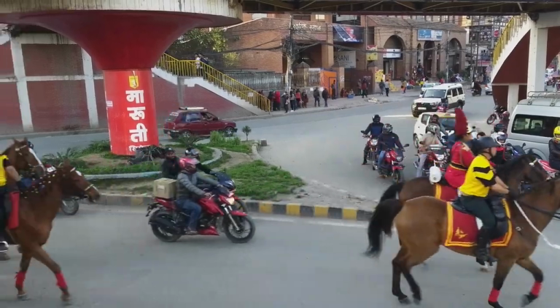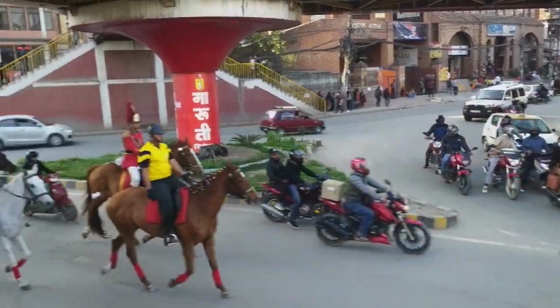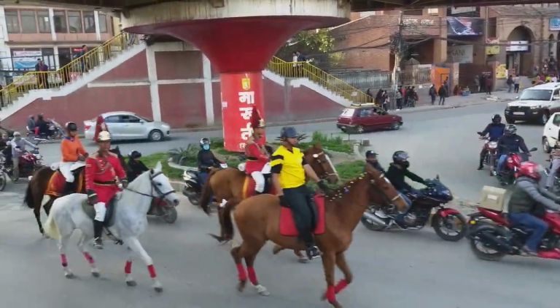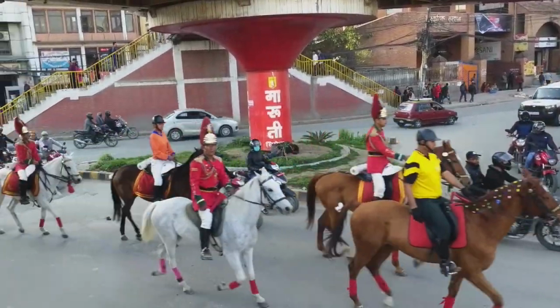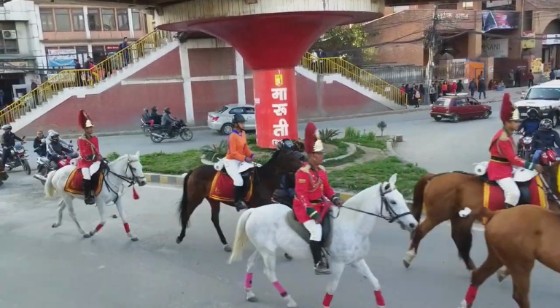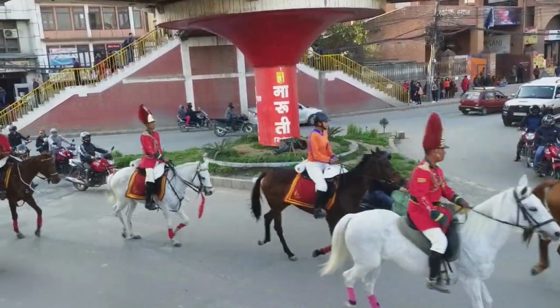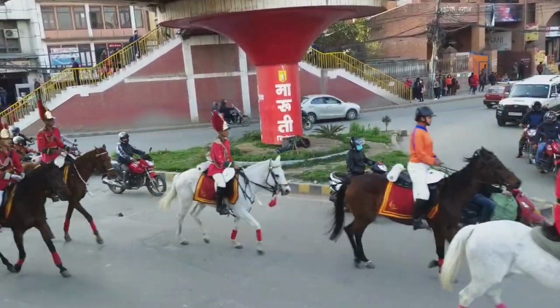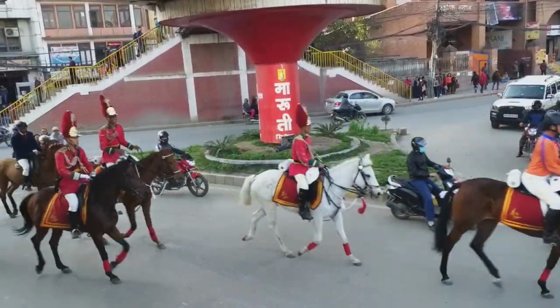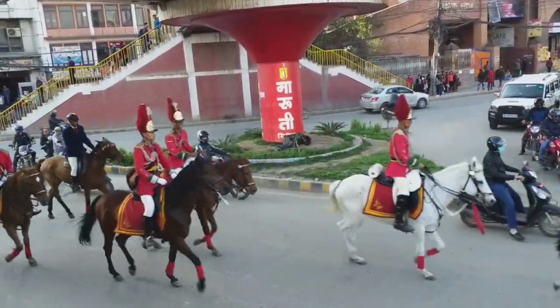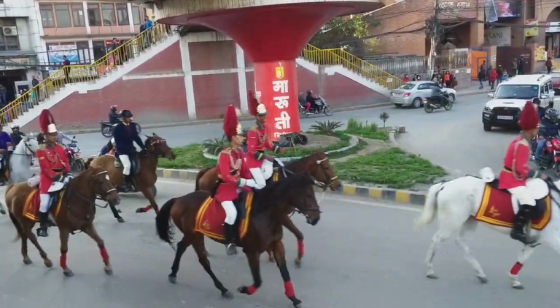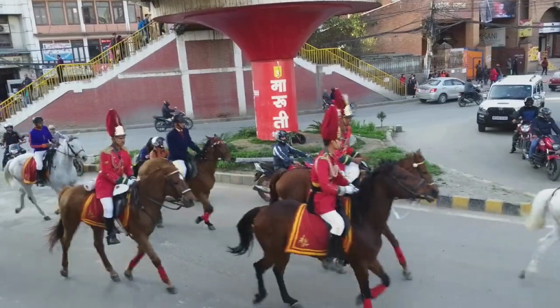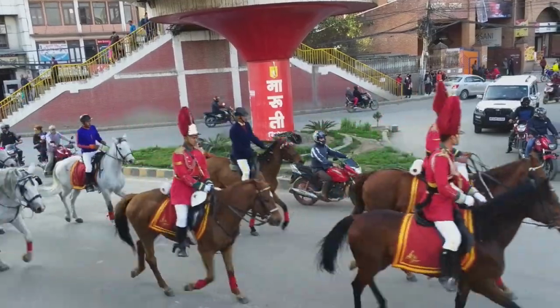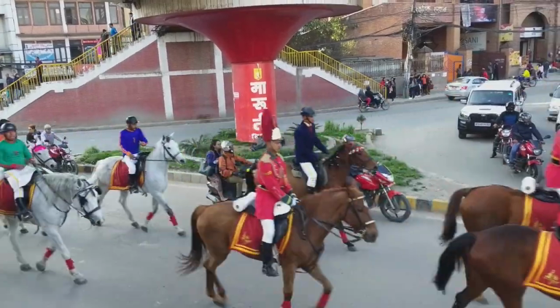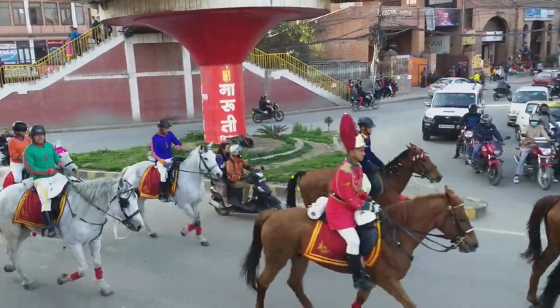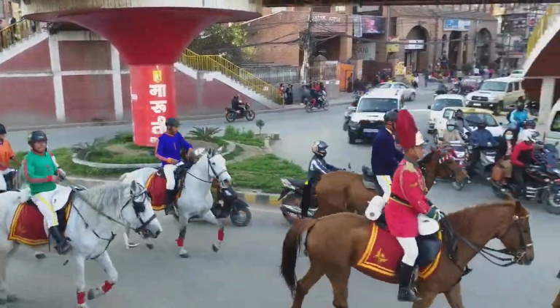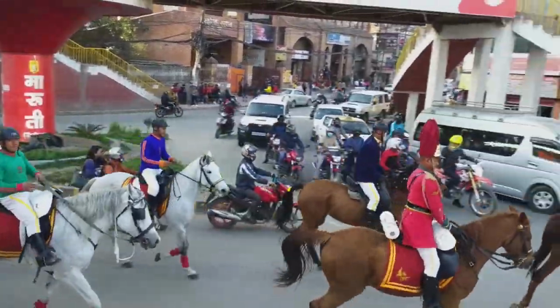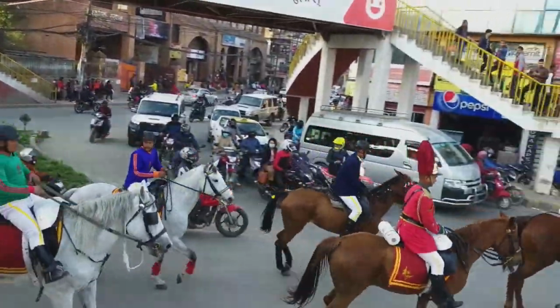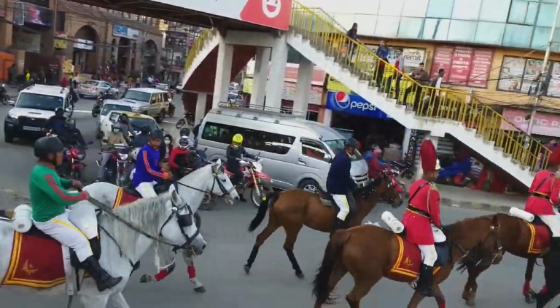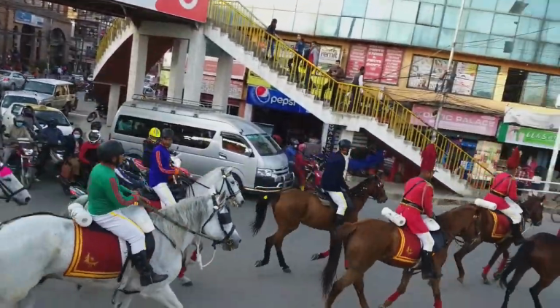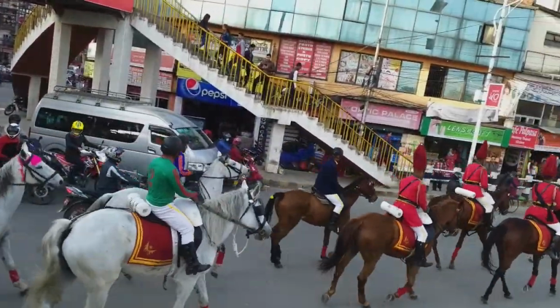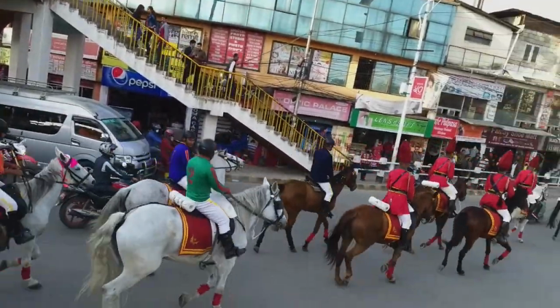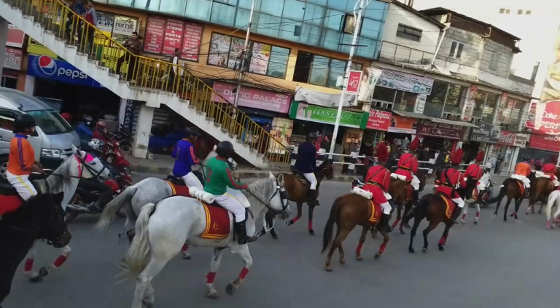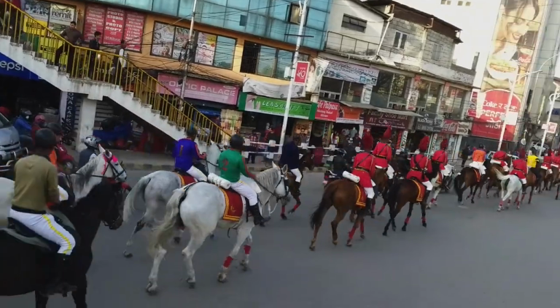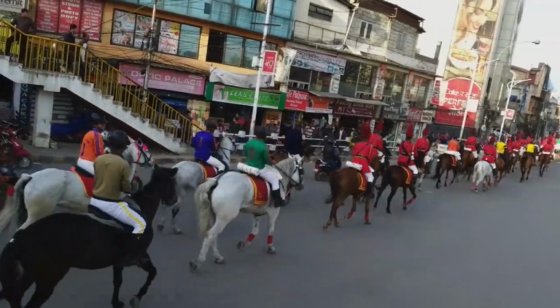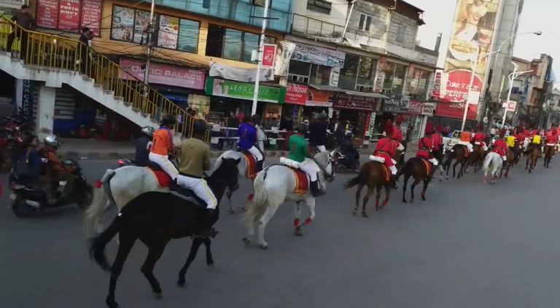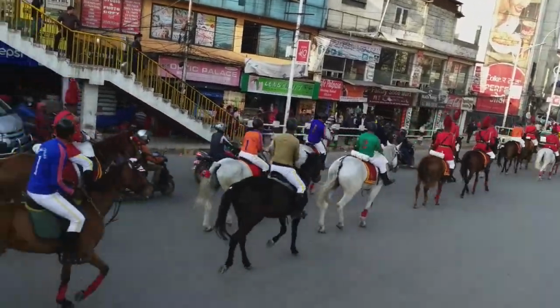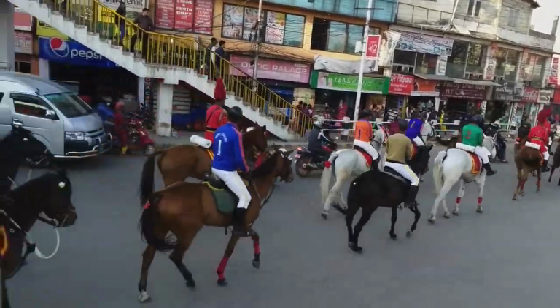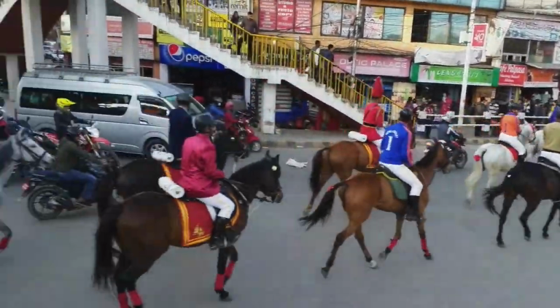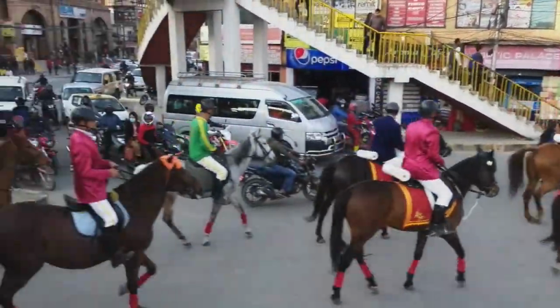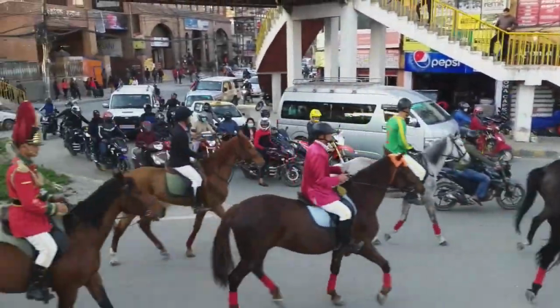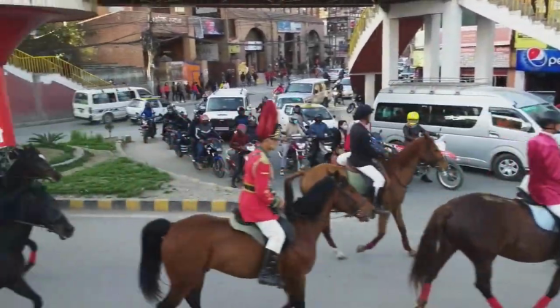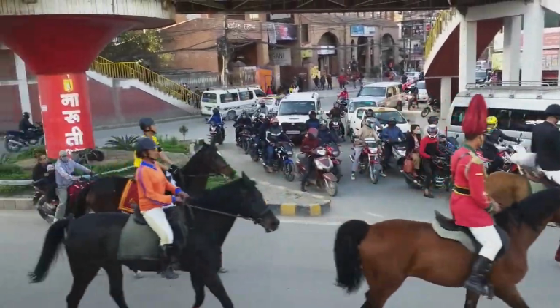There are seven UNESCO World Heritage Sites in Kathmandu that include Kathmandu Durbar Square, Bhaktapur Durbar Square, Patan Durbar Square, Swayambhu, Bhadganath, Boudhanath, Pashupatinath, and Changu Narayan.